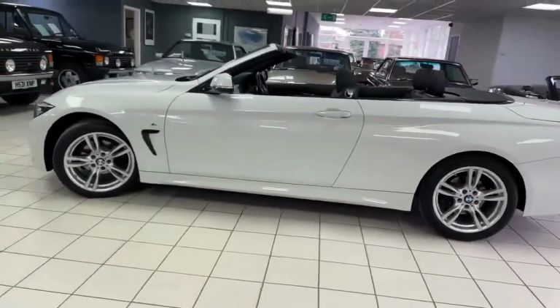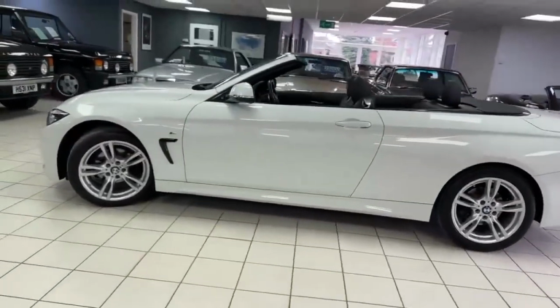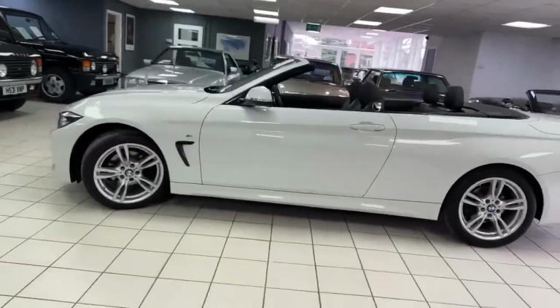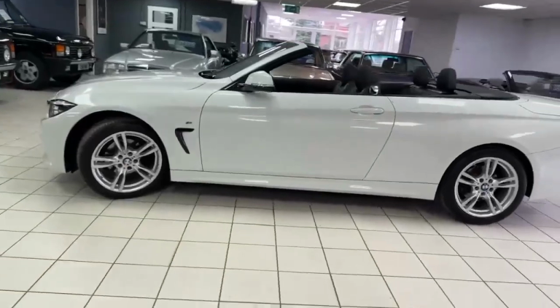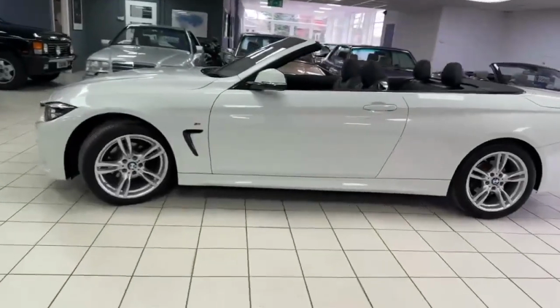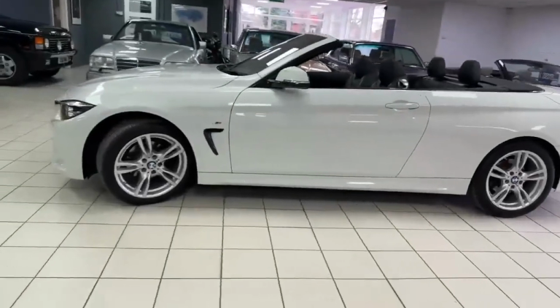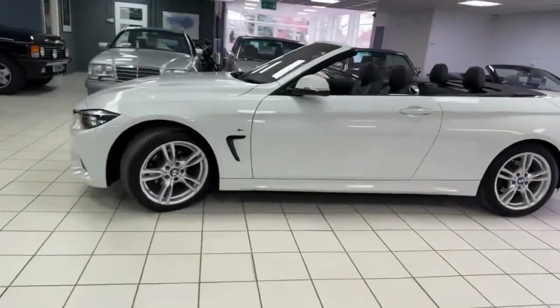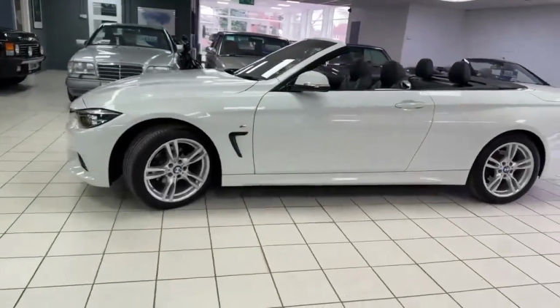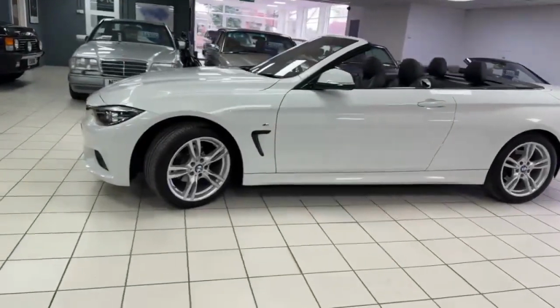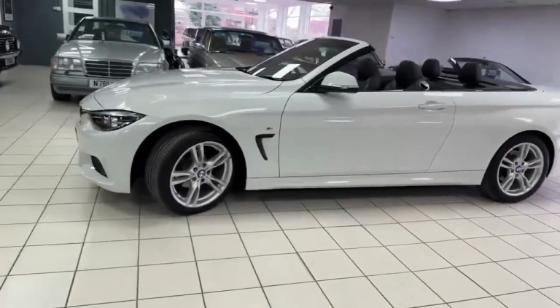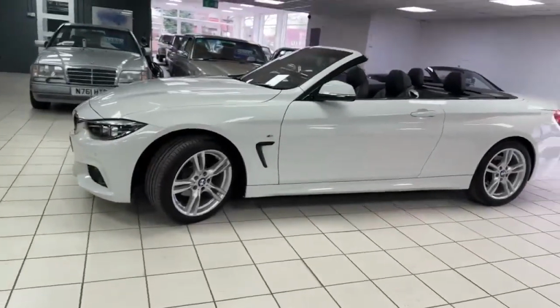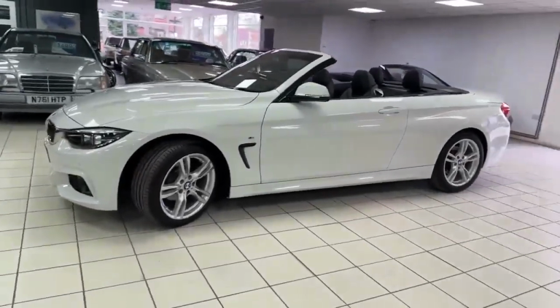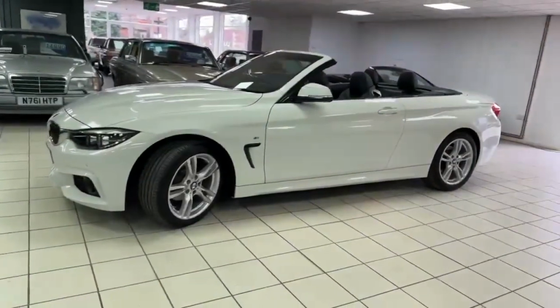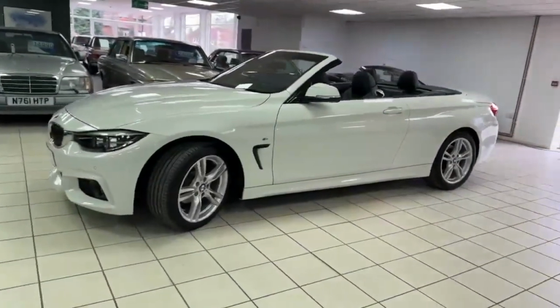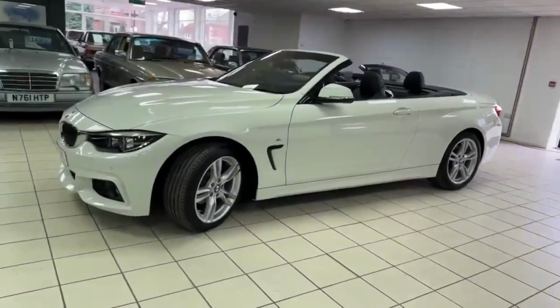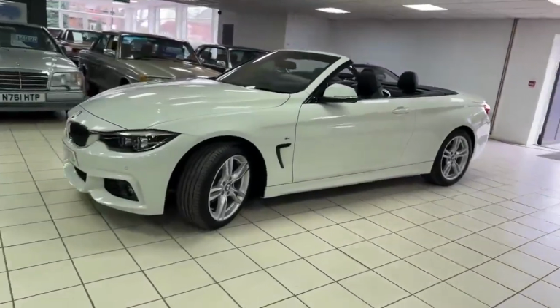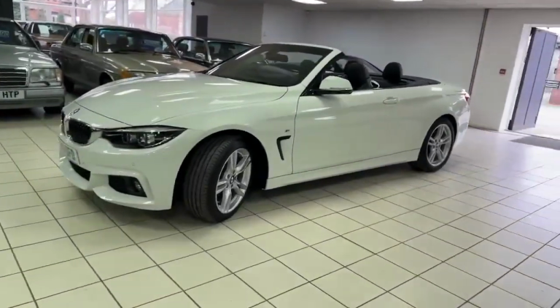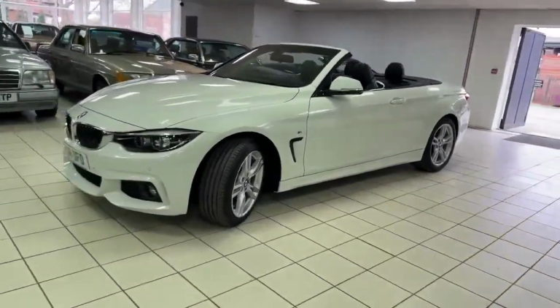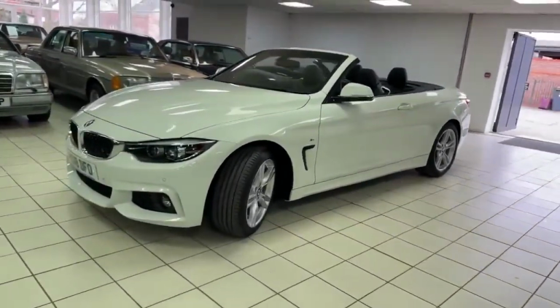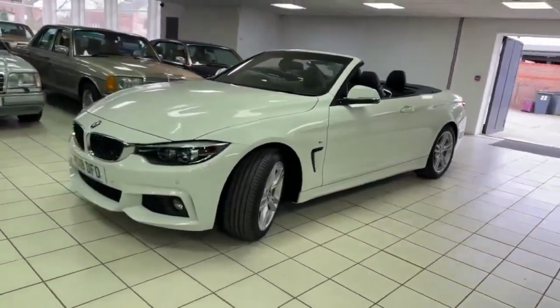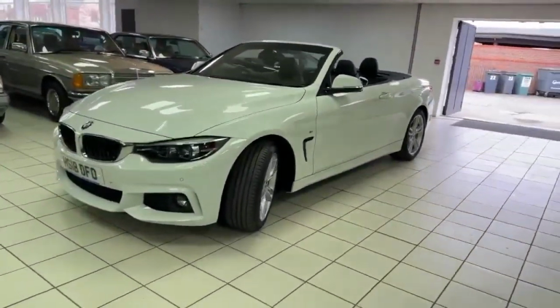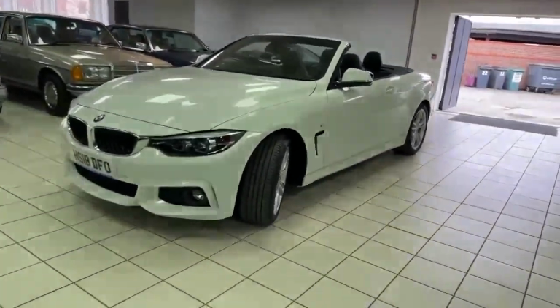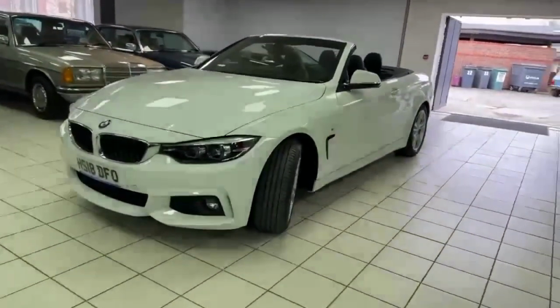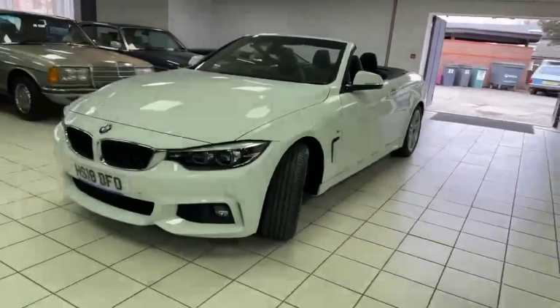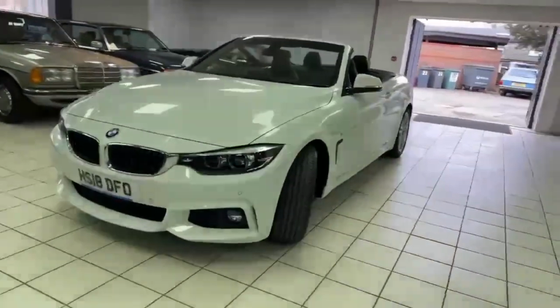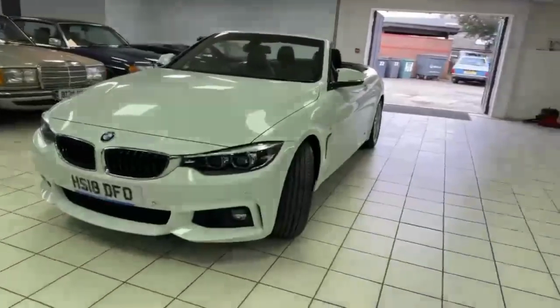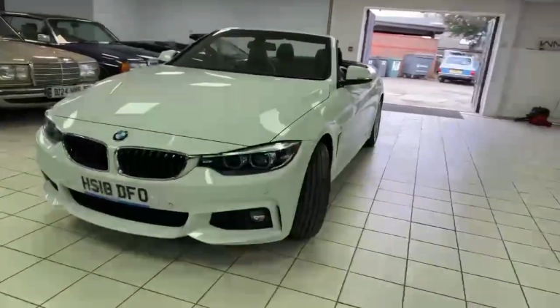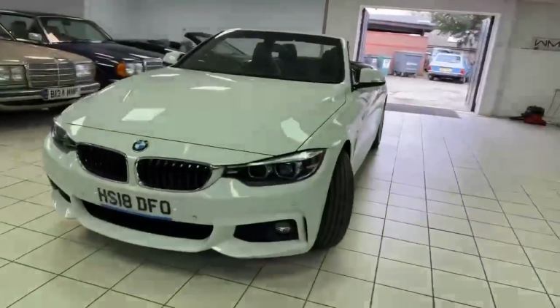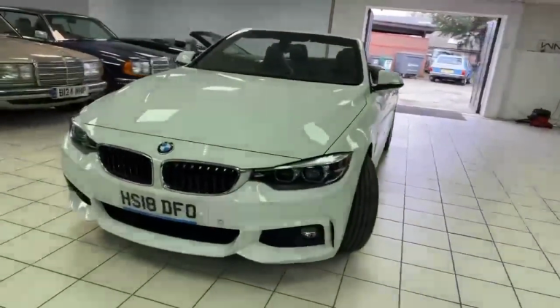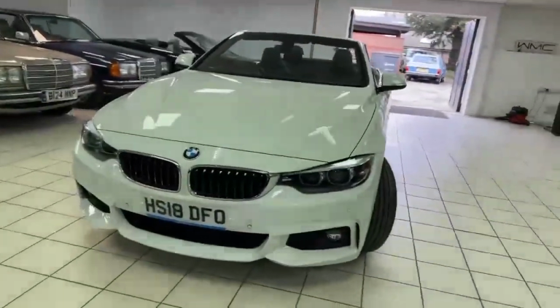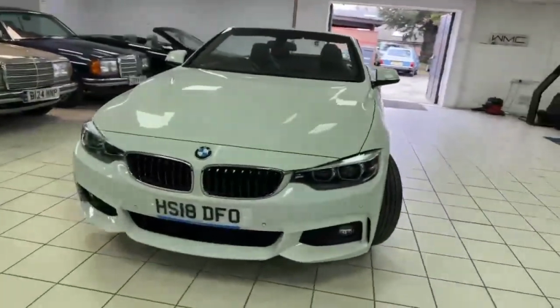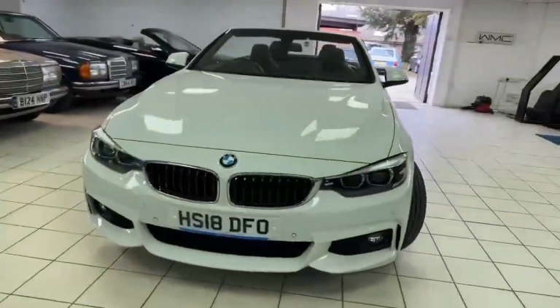Two-litre petrol car, auto gearbox, and a nice specification including sat nav, on lights, heated seats, digital radio, parking sensors — all in very nice all-round condition. There are one or two little tiny marks which I'll point out, but they're very minor.